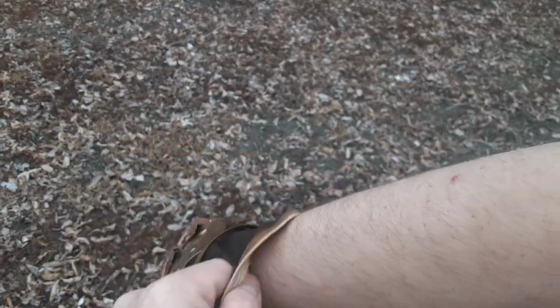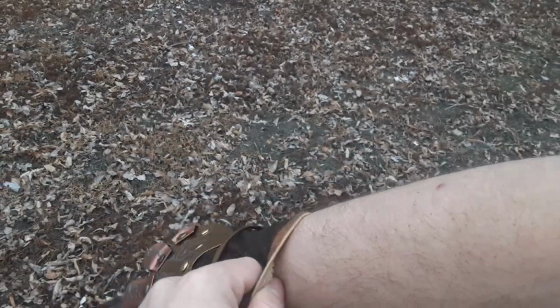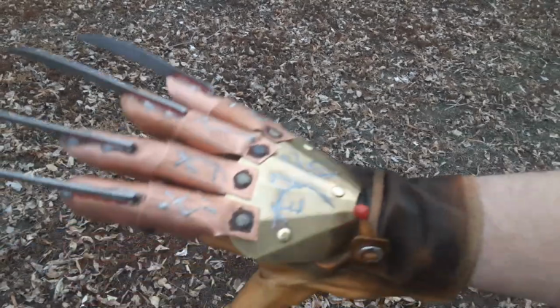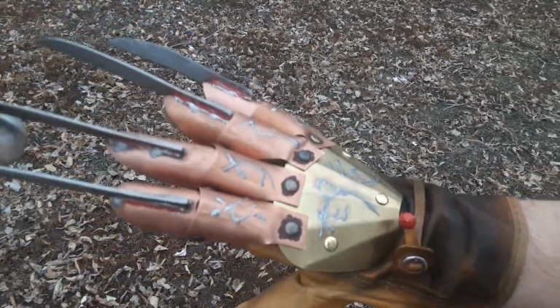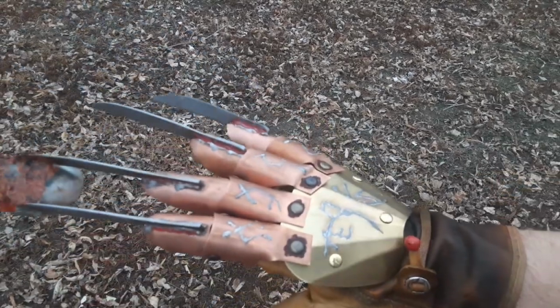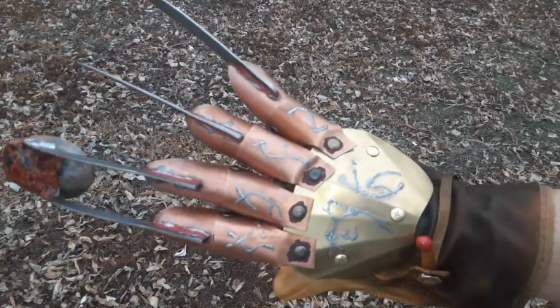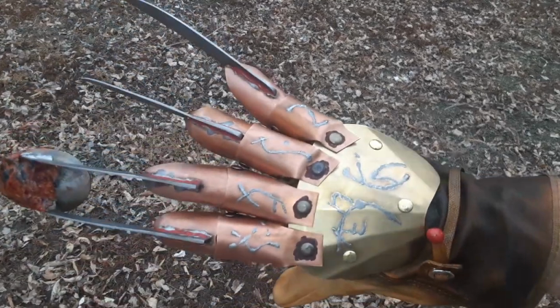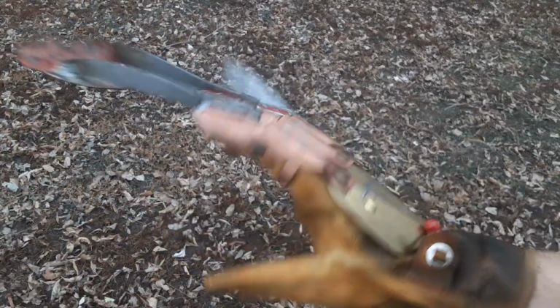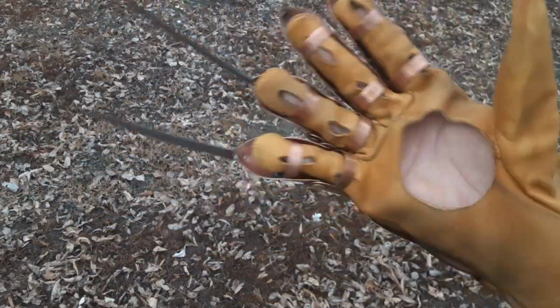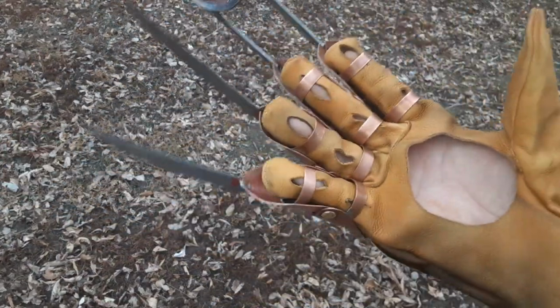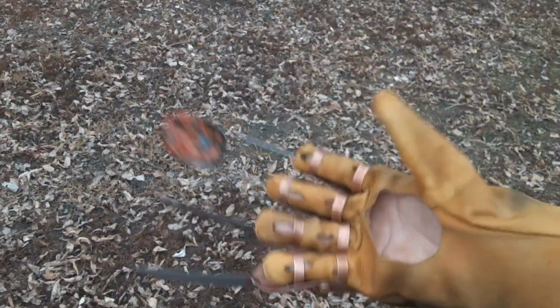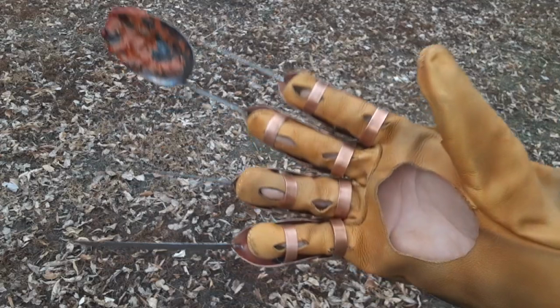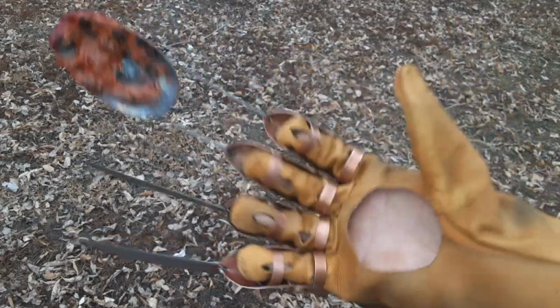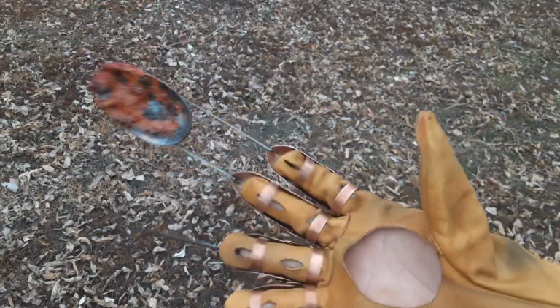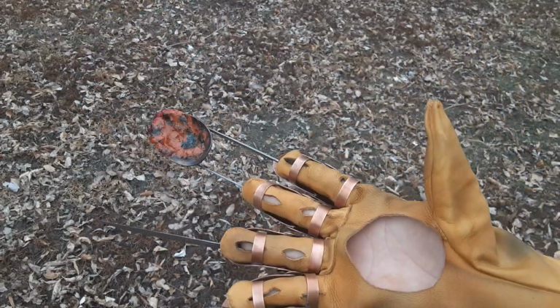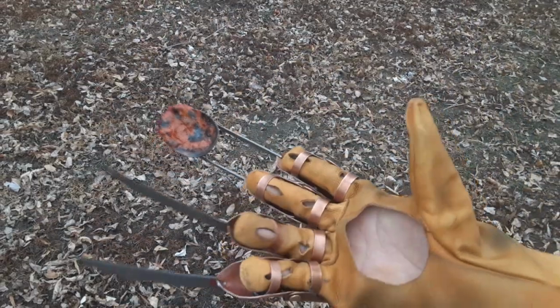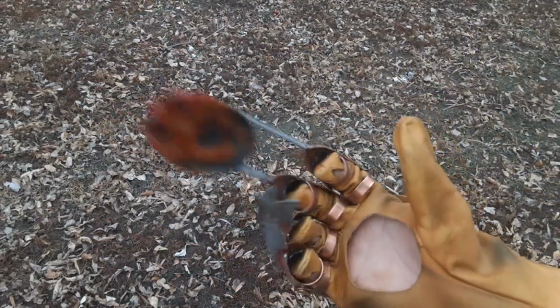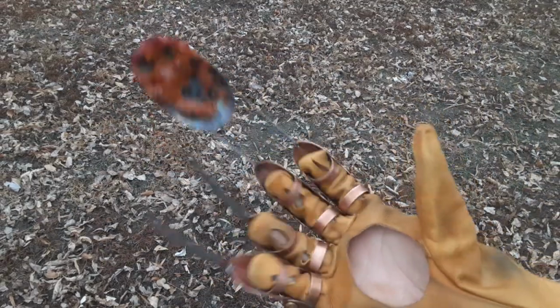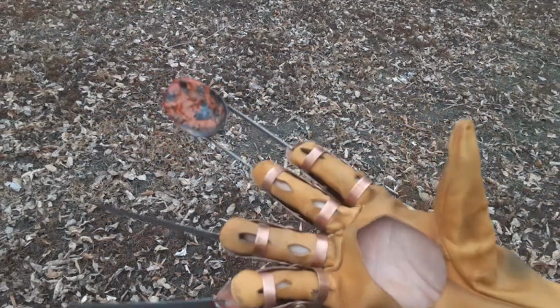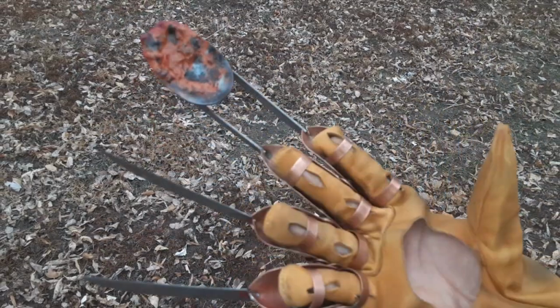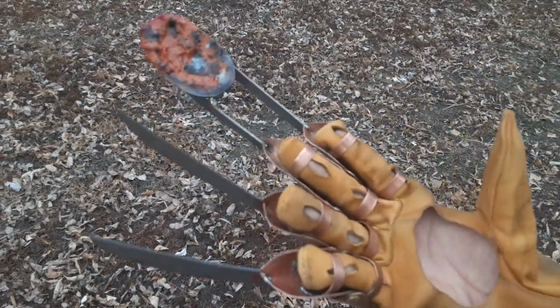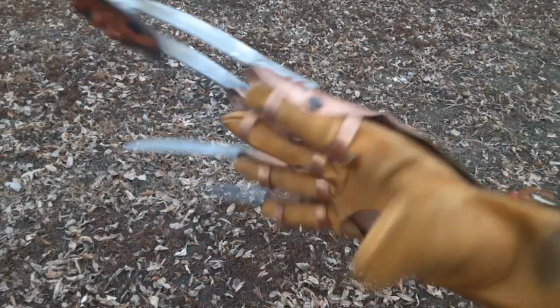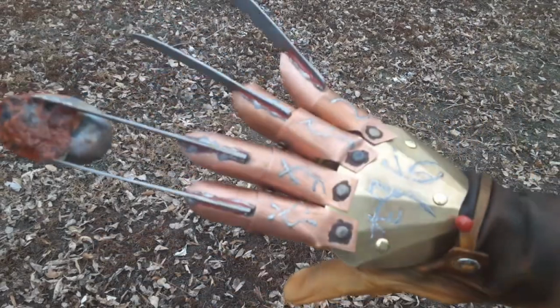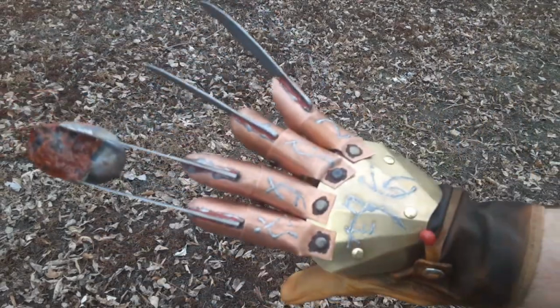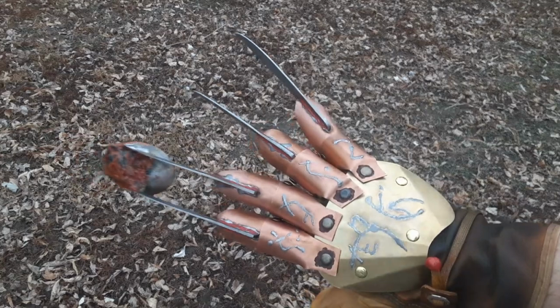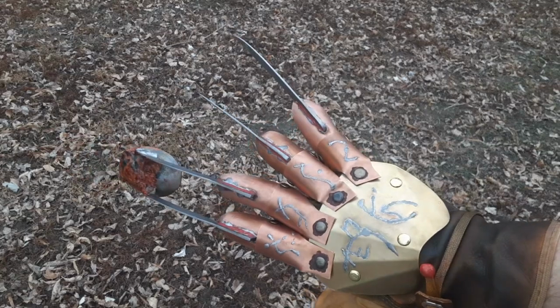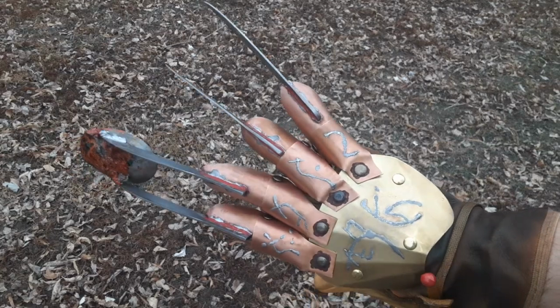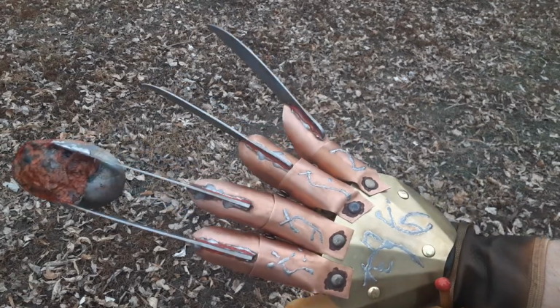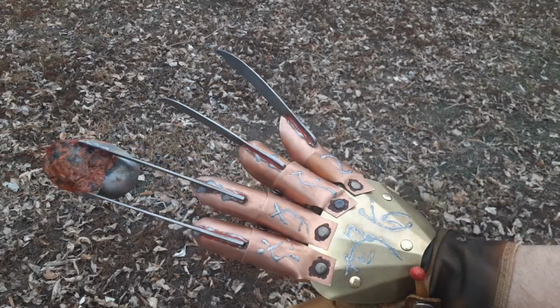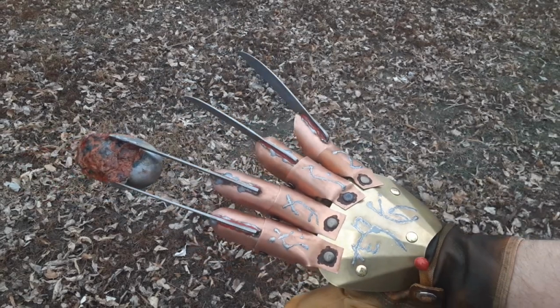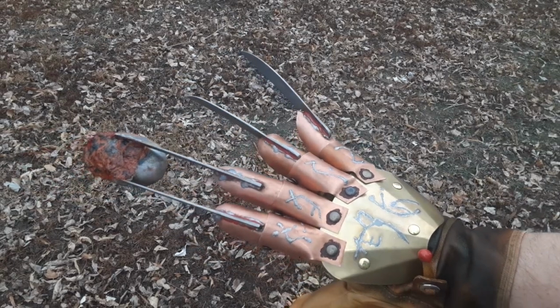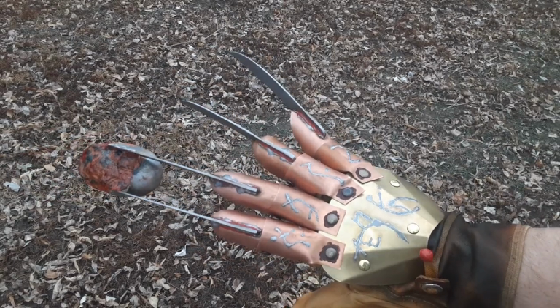Hope you enjoy your Spoon Glove, Matt. Again, it's on an XL leather. Anyways, thank you everybody for watching. Please remember to like and subscribe to the channel, and I will see you guys all next time.